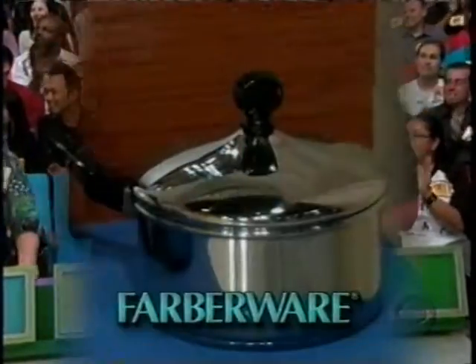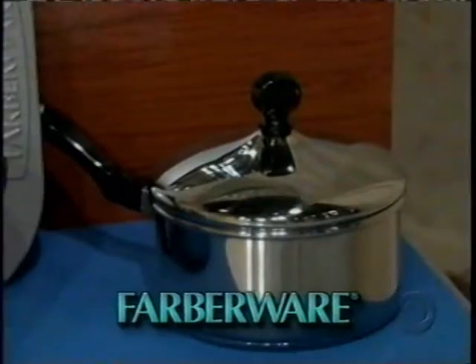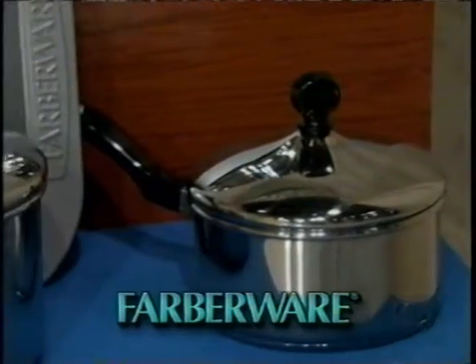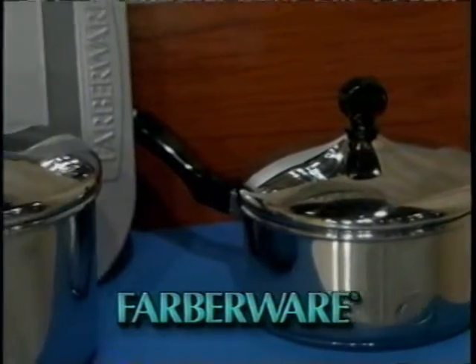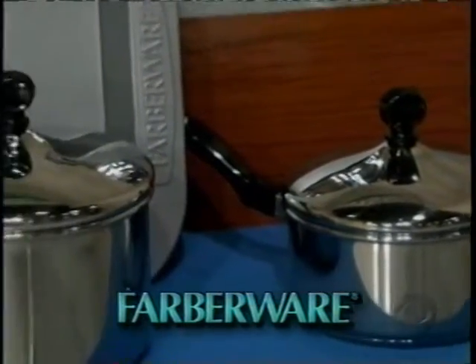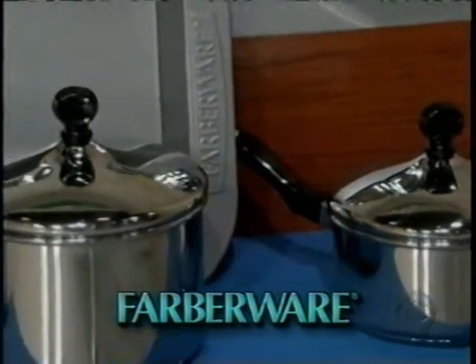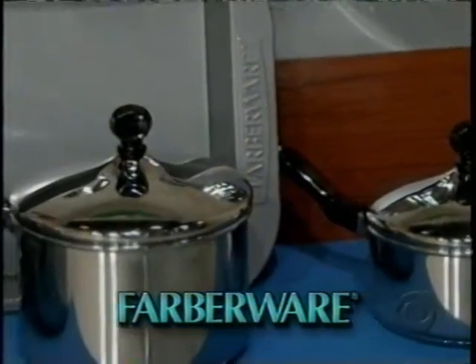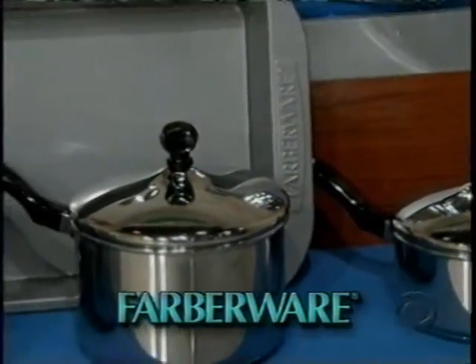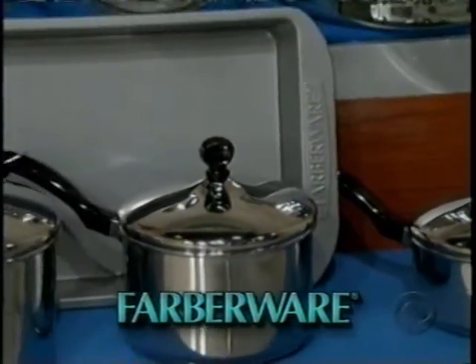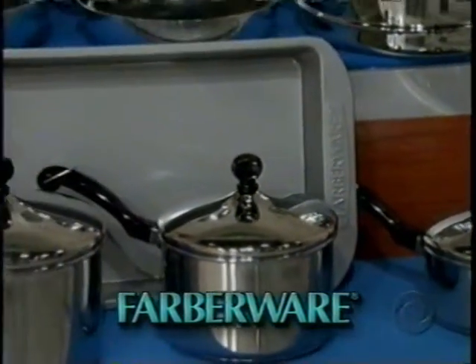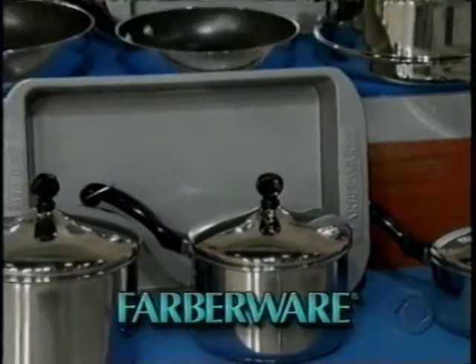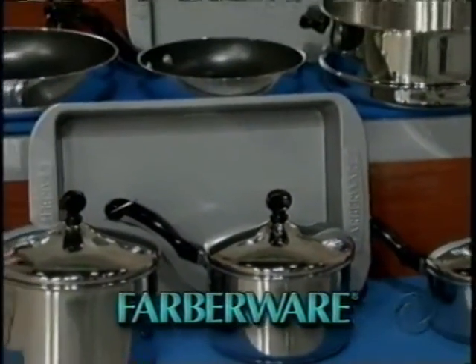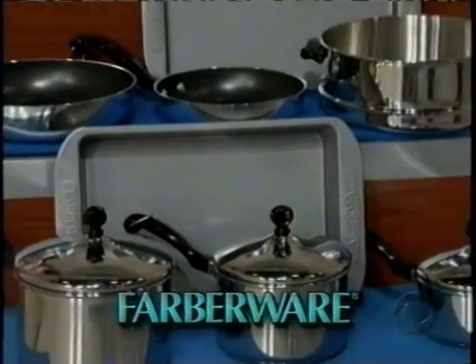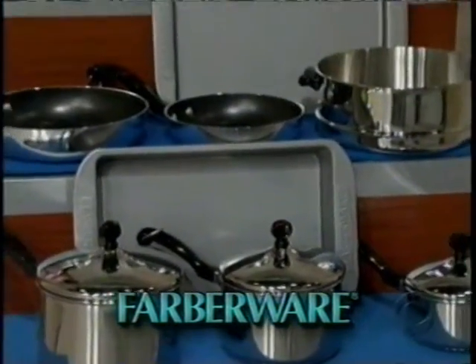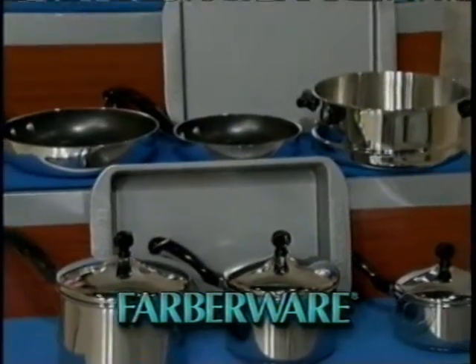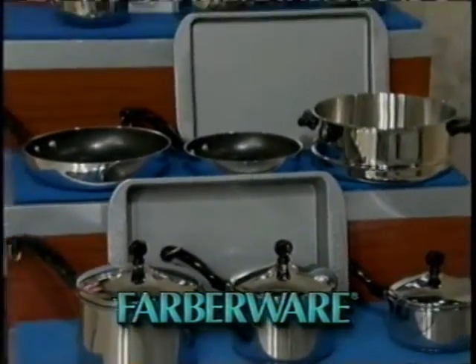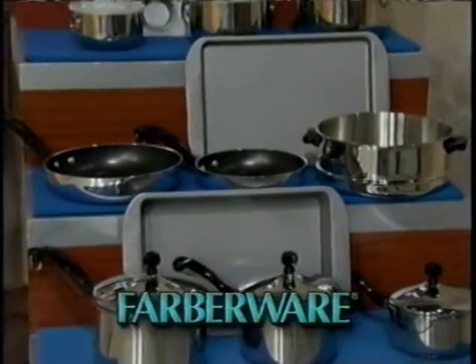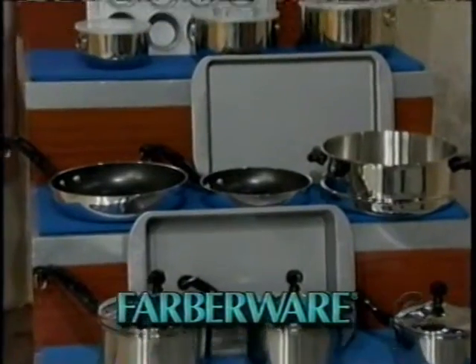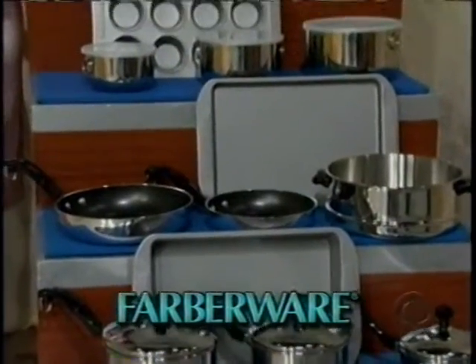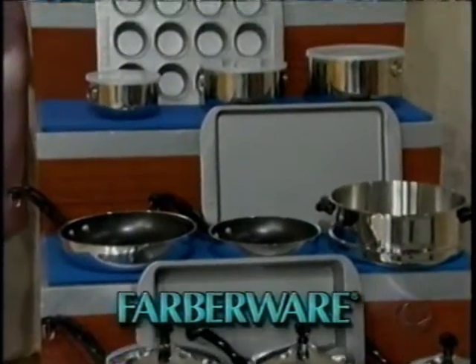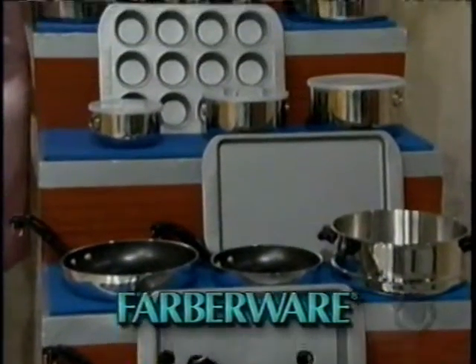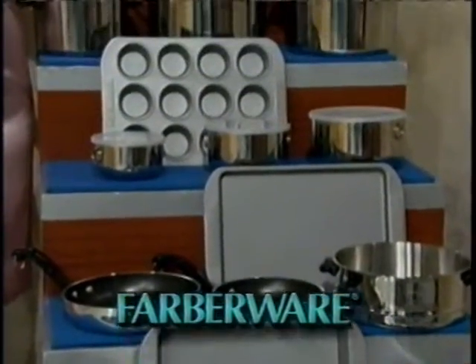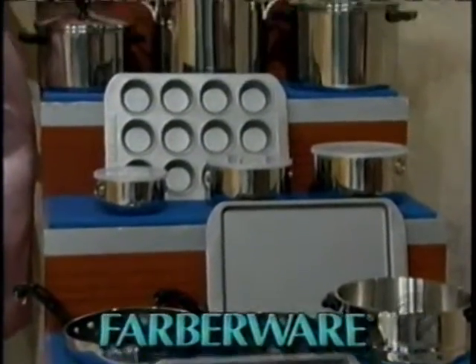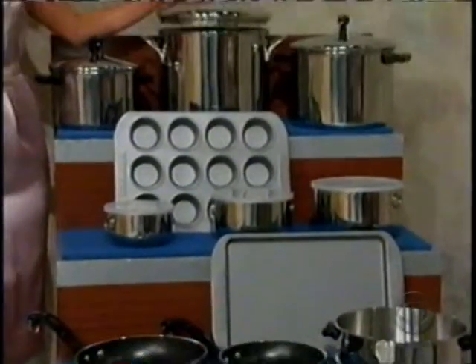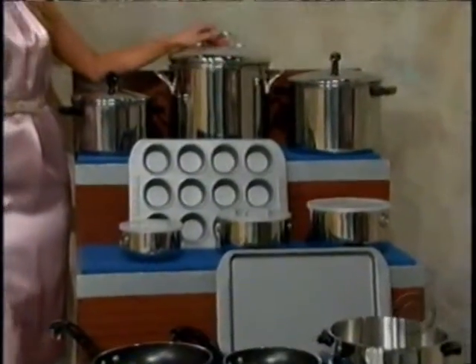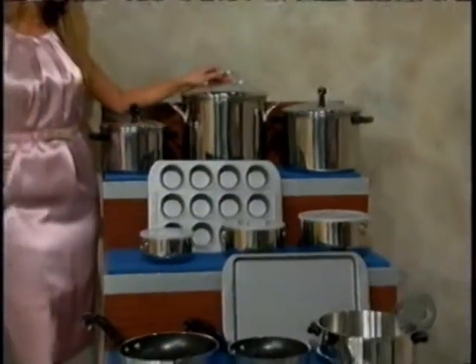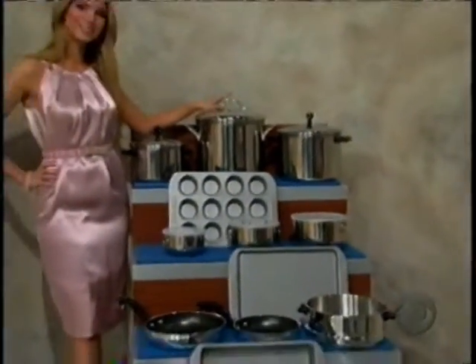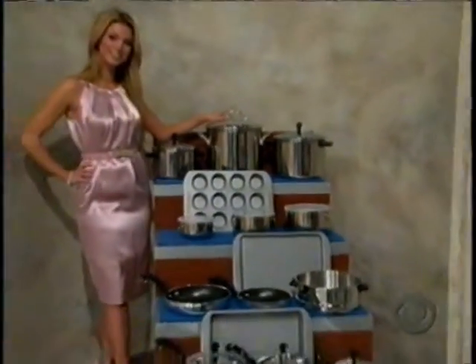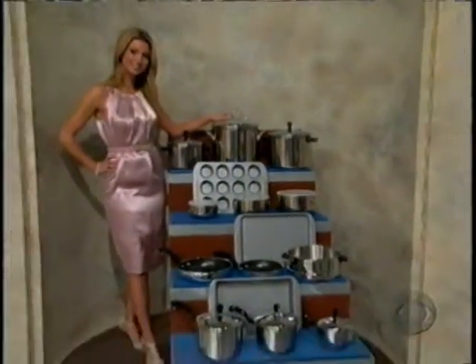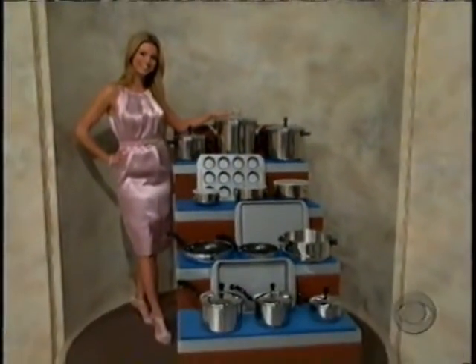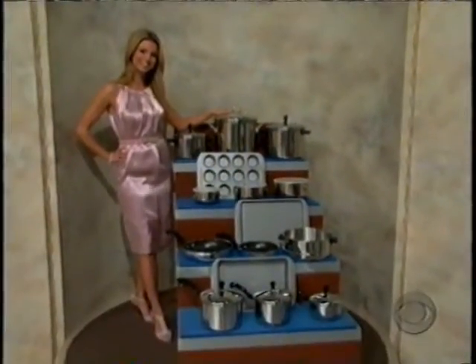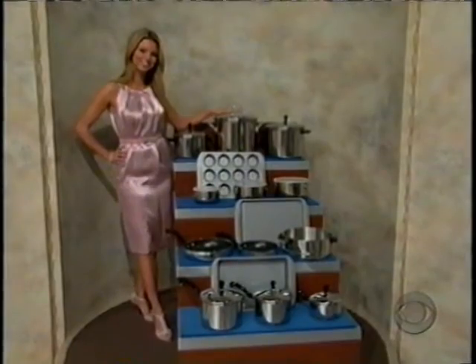For over 50 years, Timeless Design has made classic series cookware from Farberware. A family tradition, this beautiful stainless steel collection features stay-cool handles and thicker rolled pan rims.